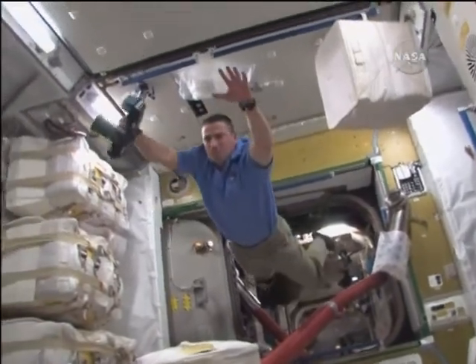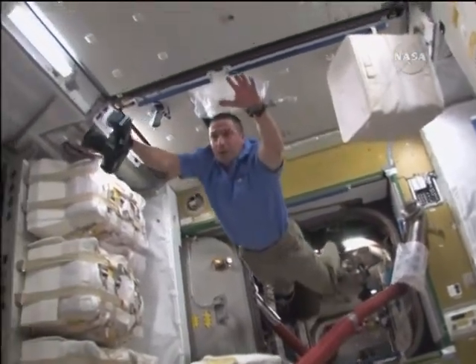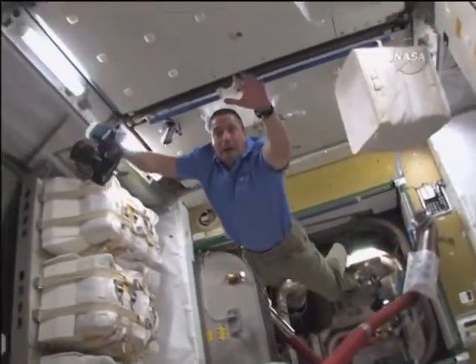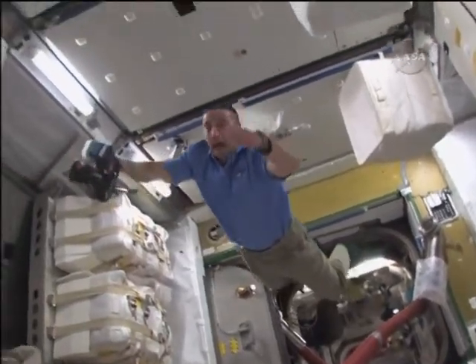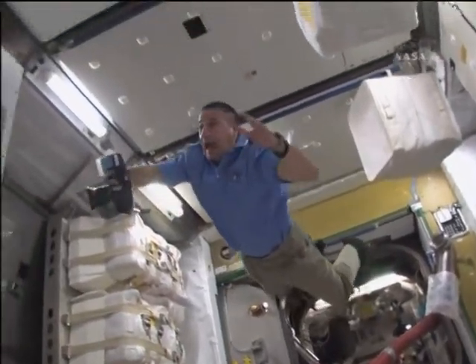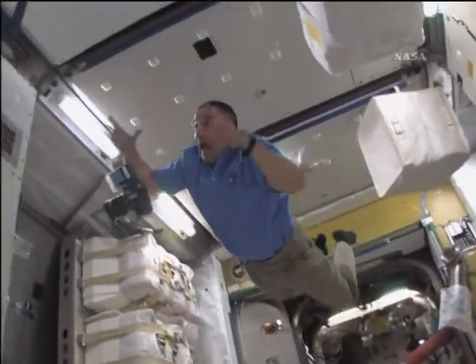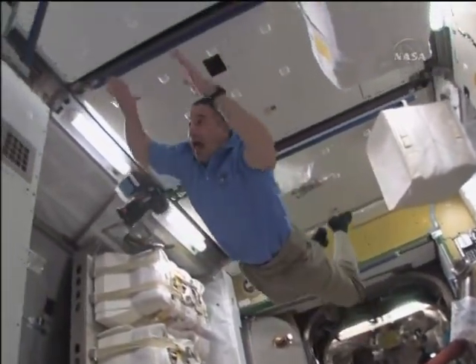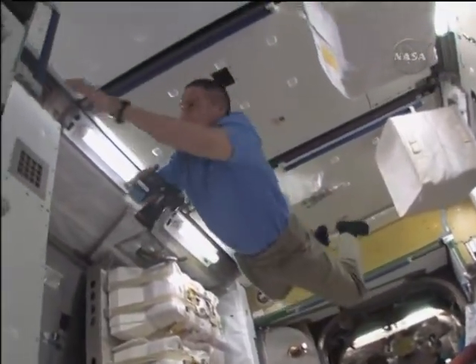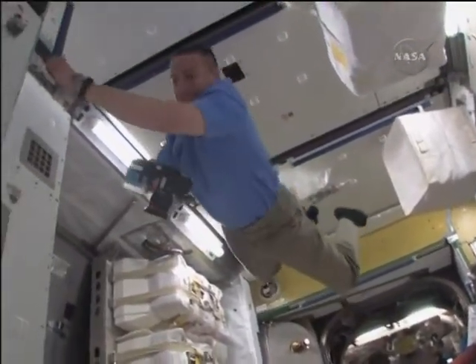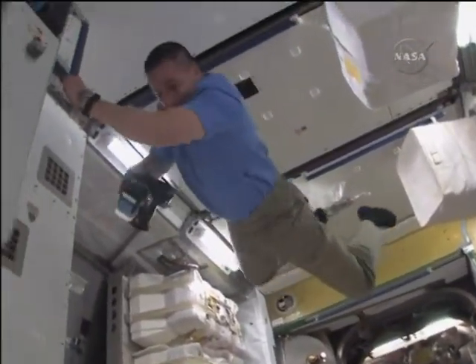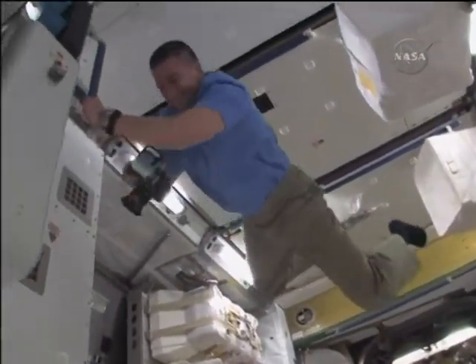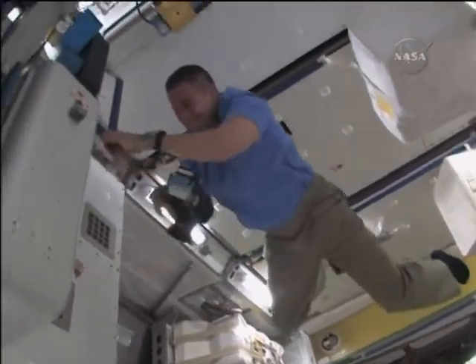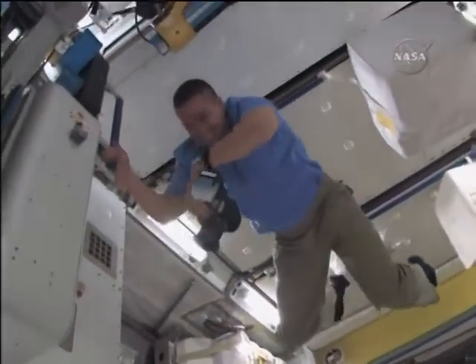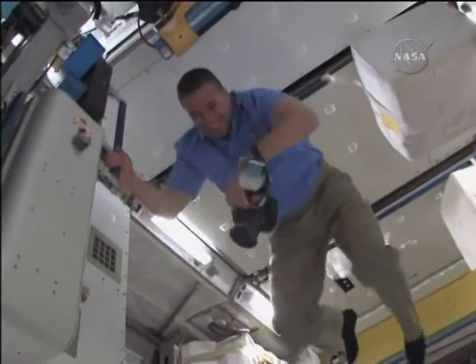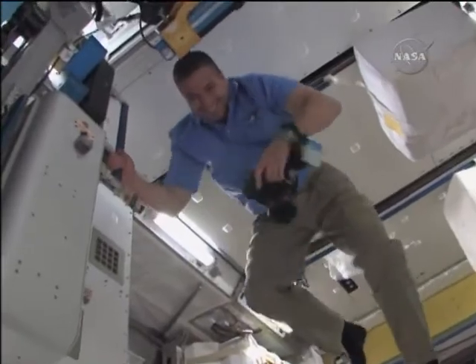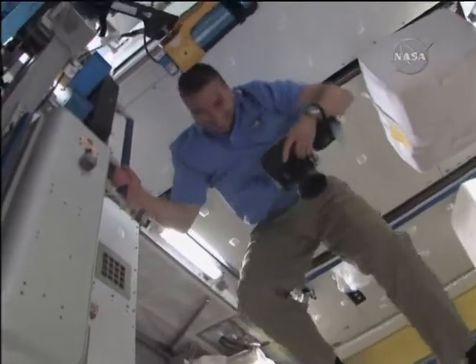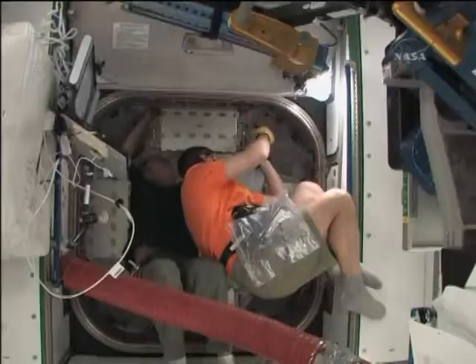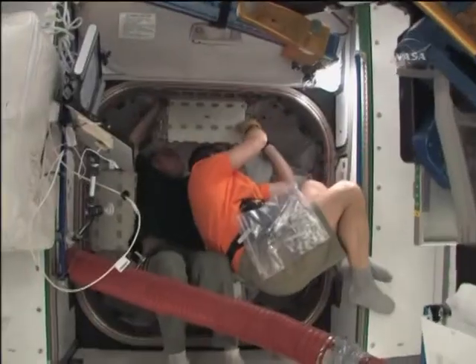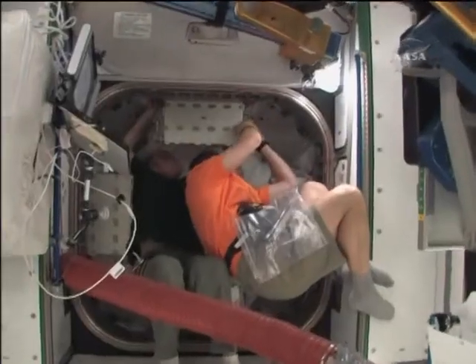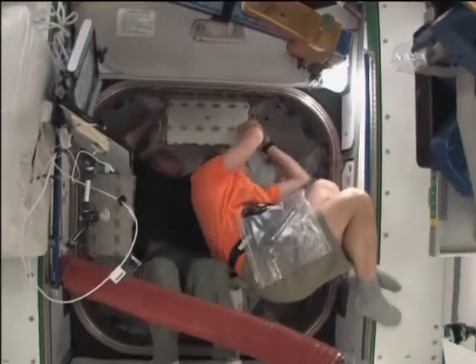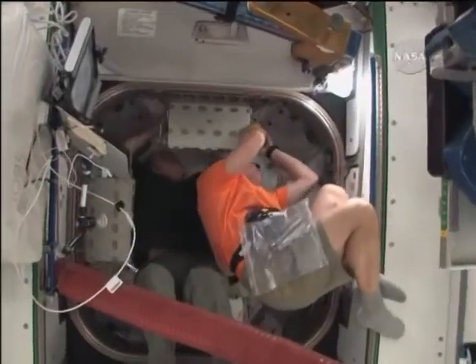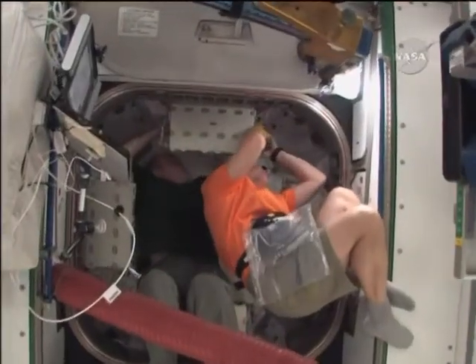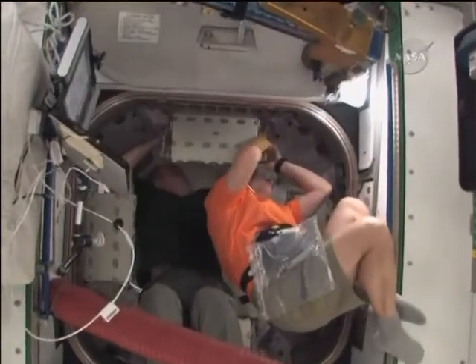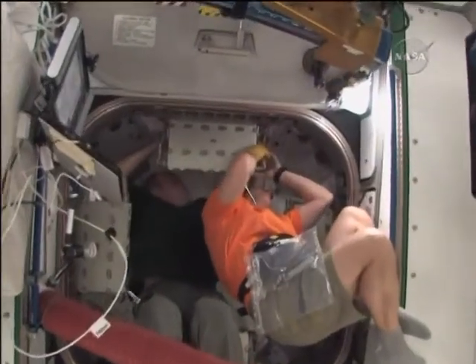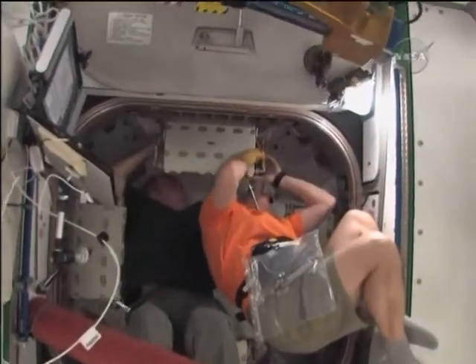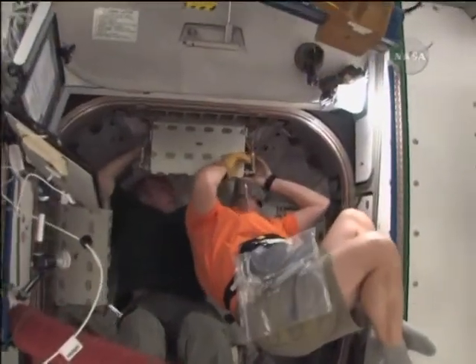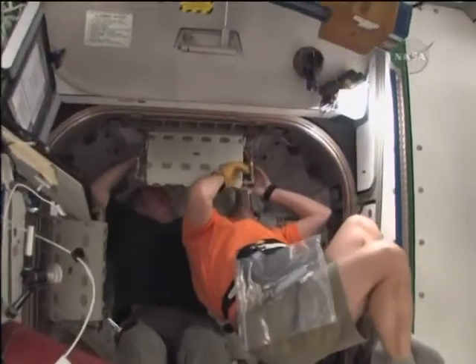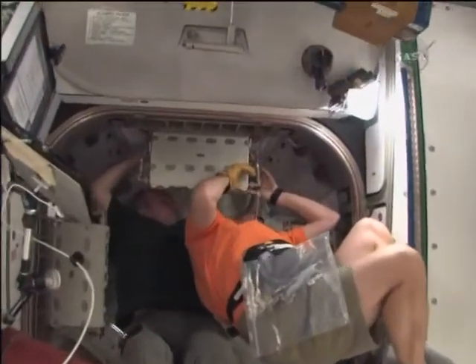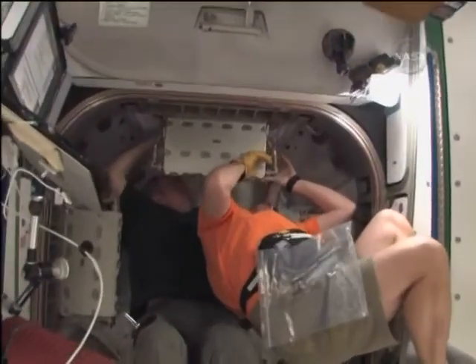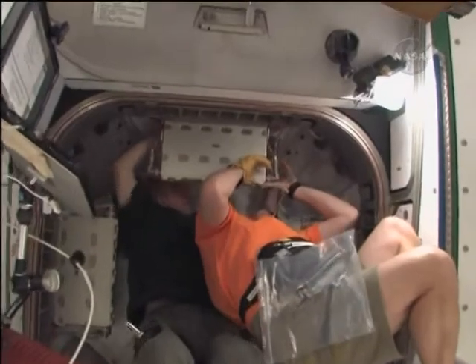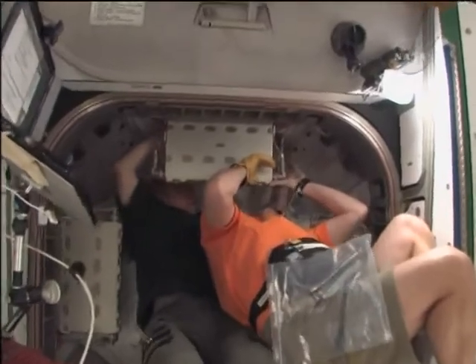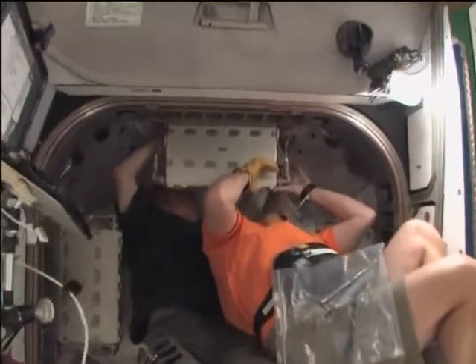Here's George Zampka coming into Node 3. One of the fun things about Node 3 is it's so big you can put yourself in the middle and let go and you just float there — you can't even reach any of the walls.